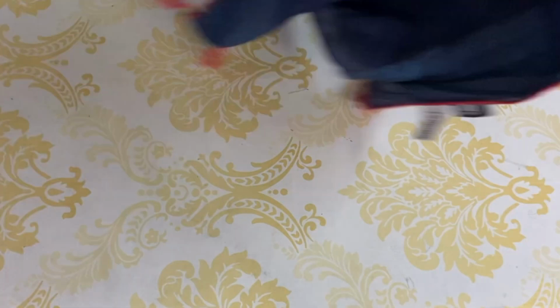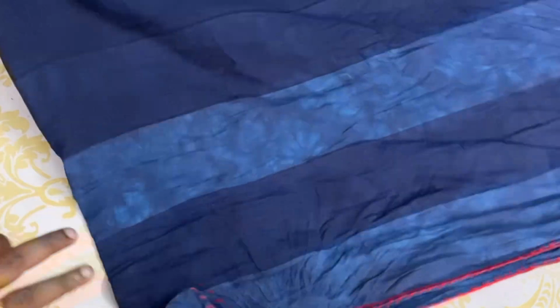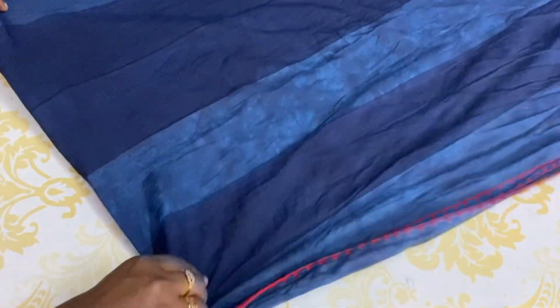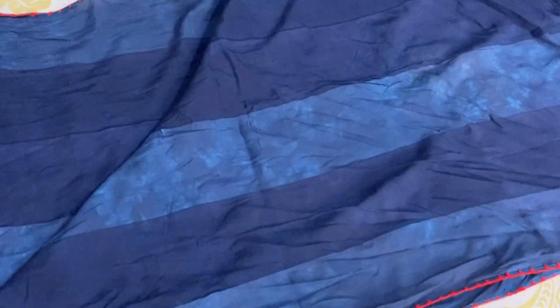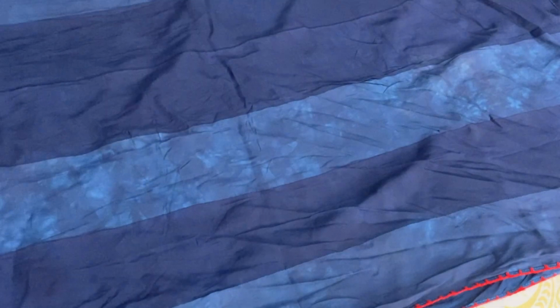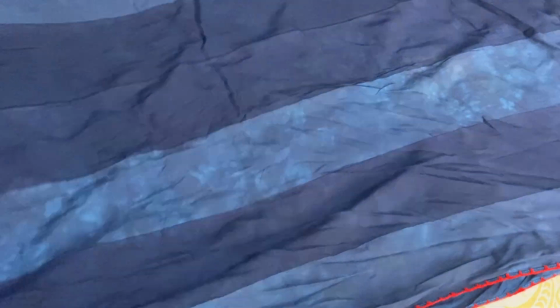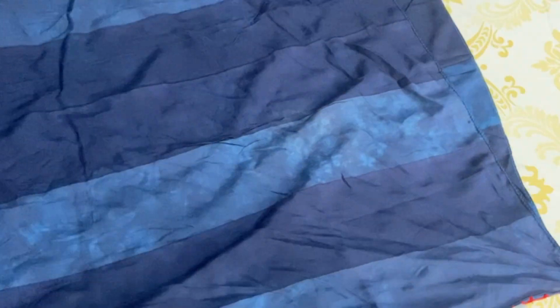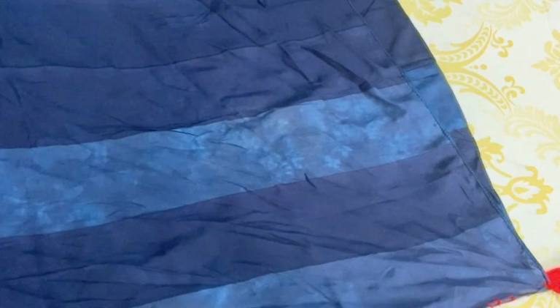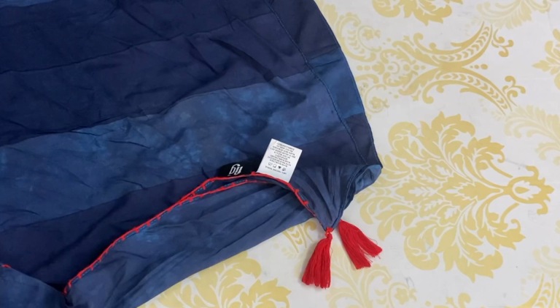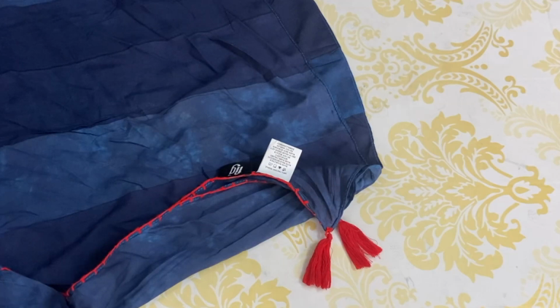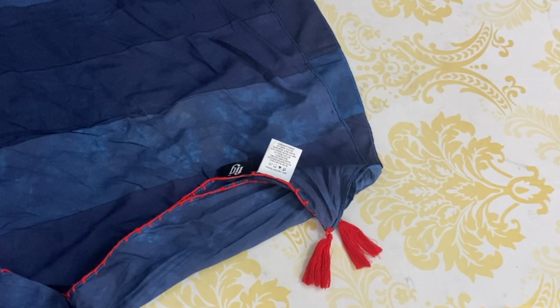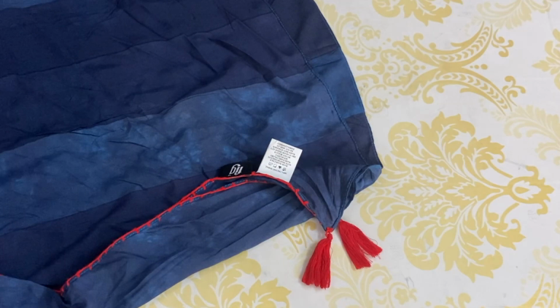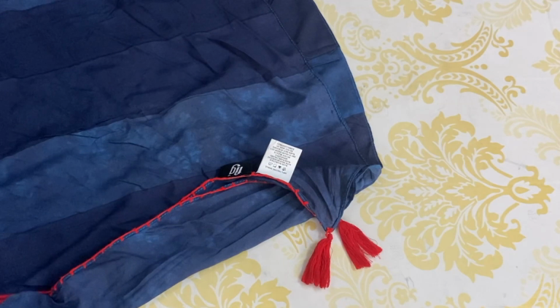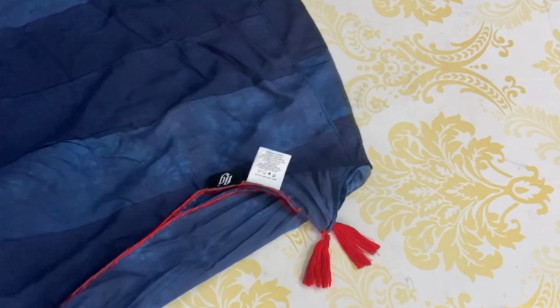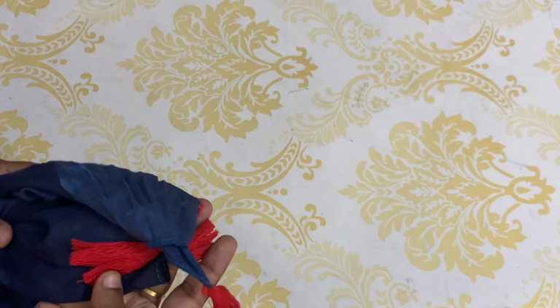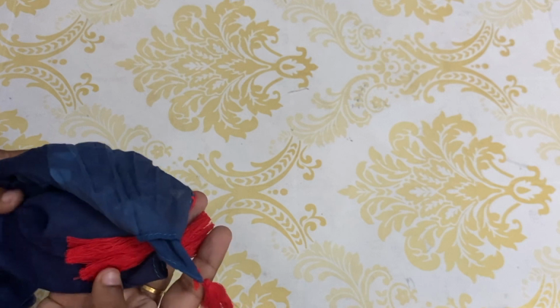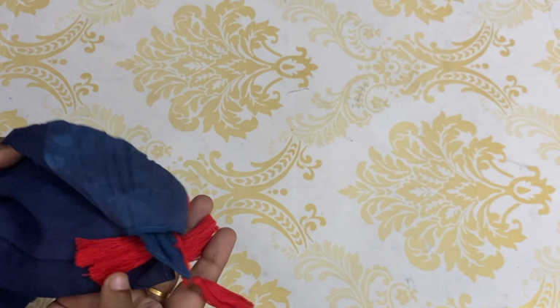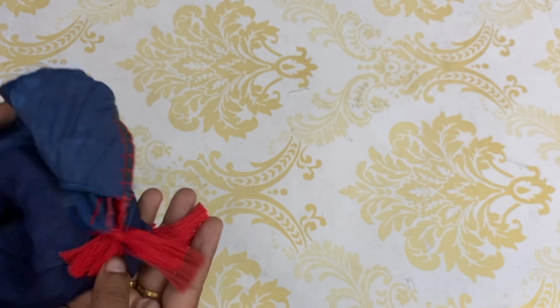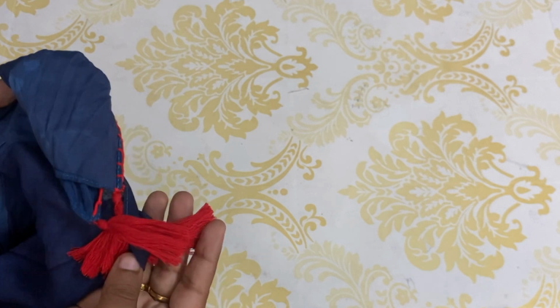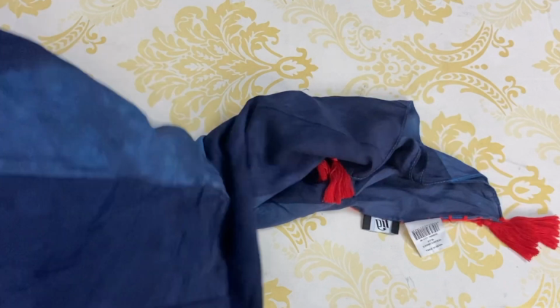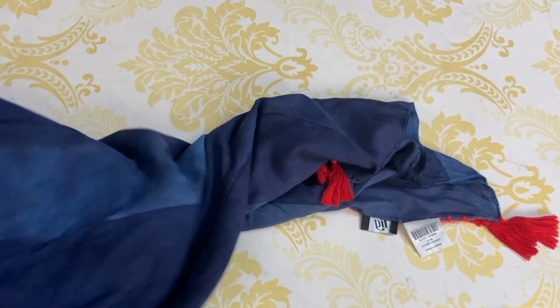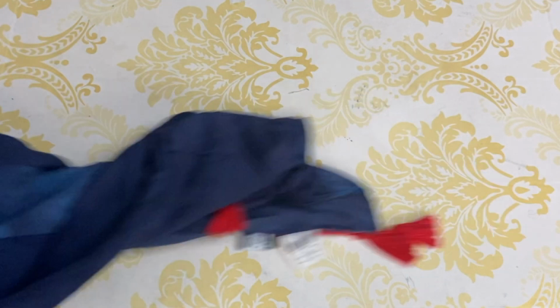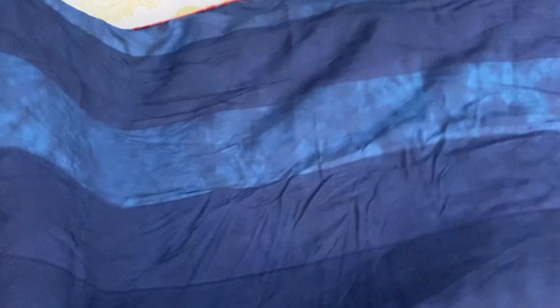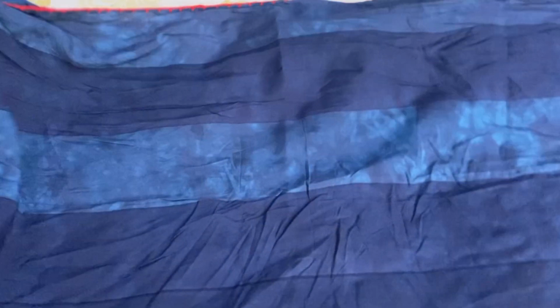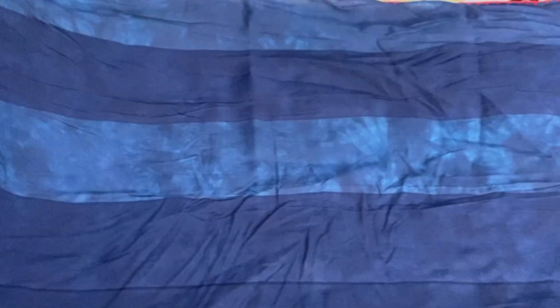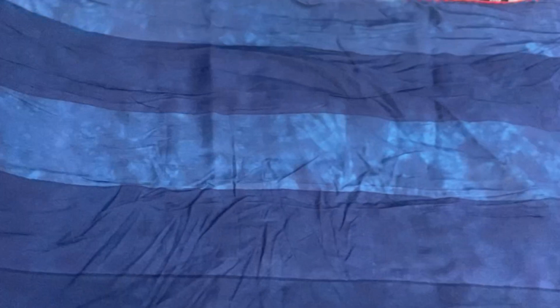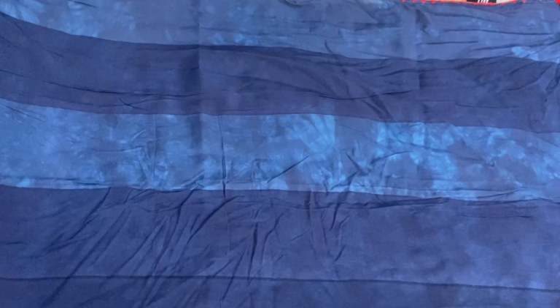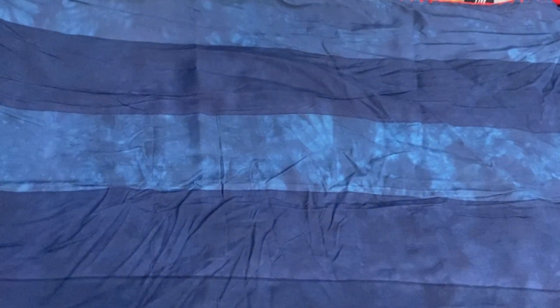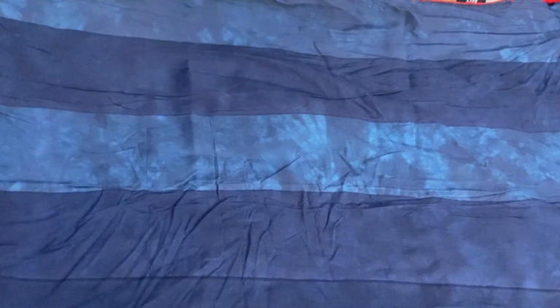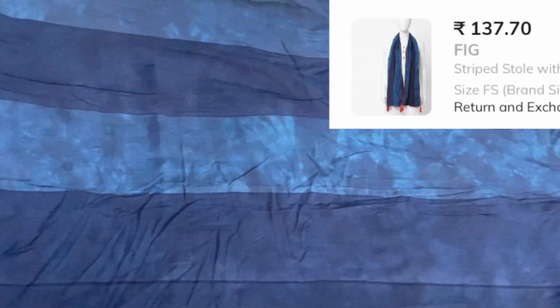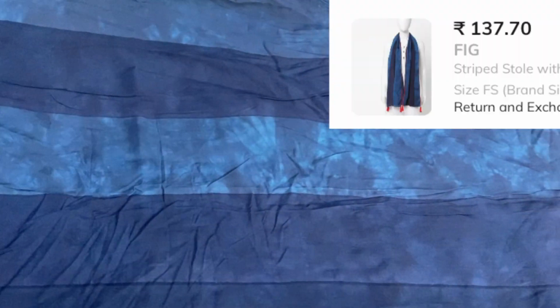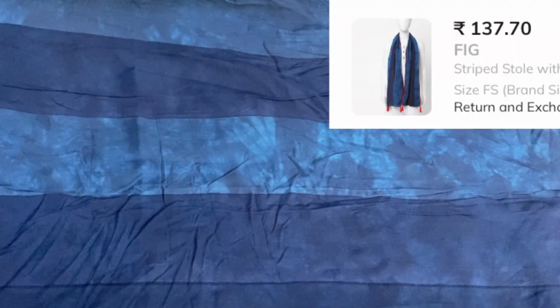The next shawl is a blue polyester shawl. It has a red color border and you can design the edges. You can wear the red tassels with the blue shawl as a common everyday dress. The MRP of this shawl is ₹399.